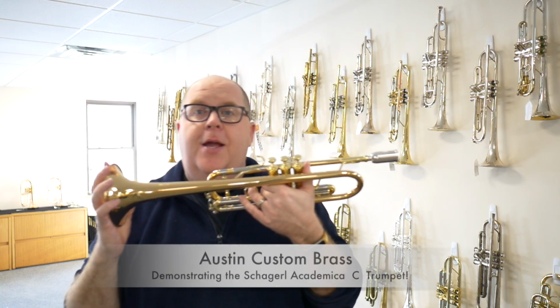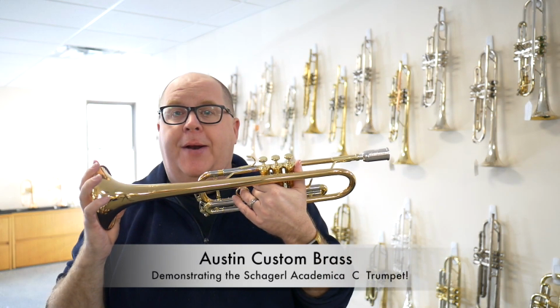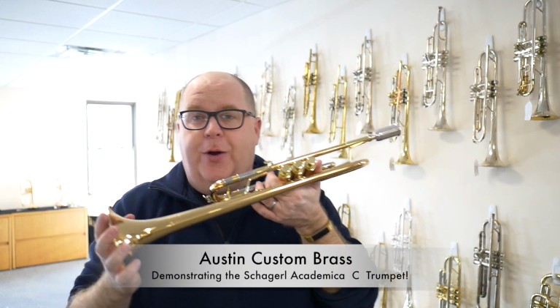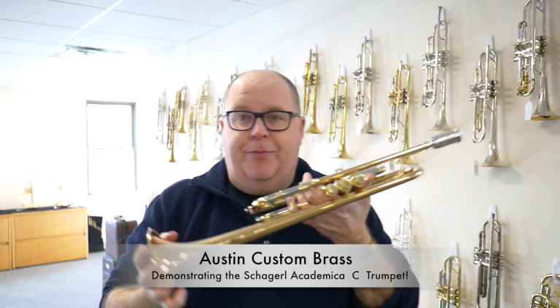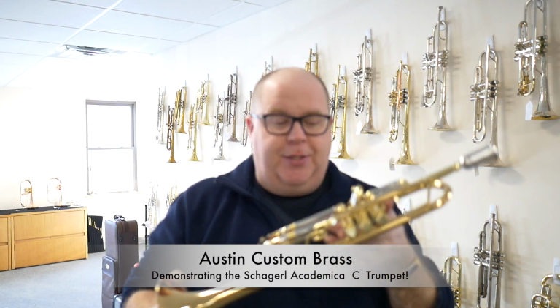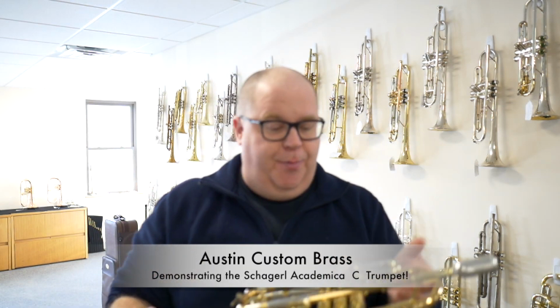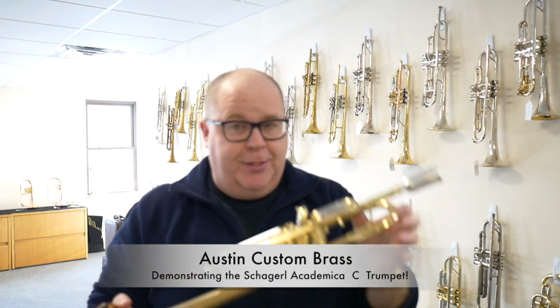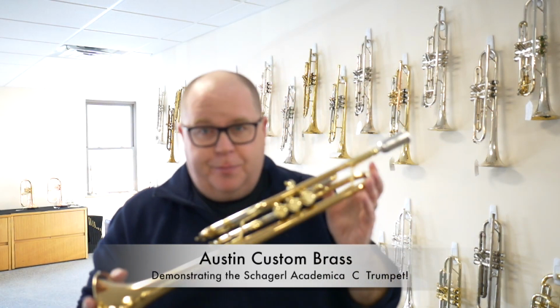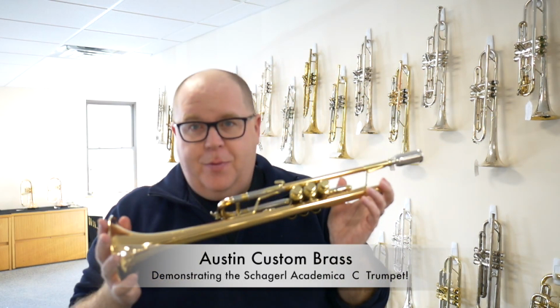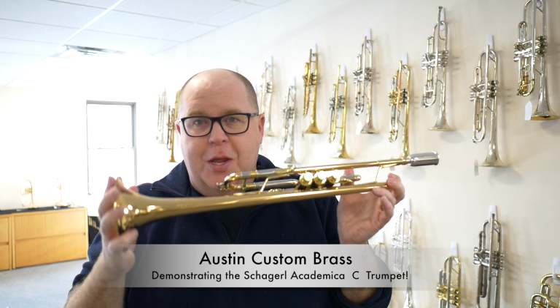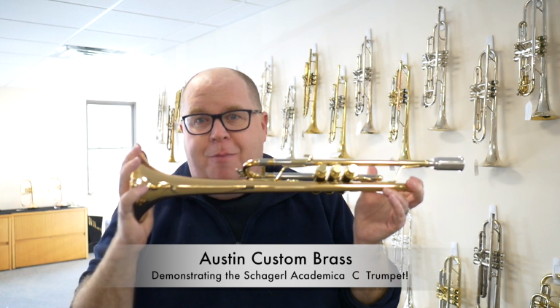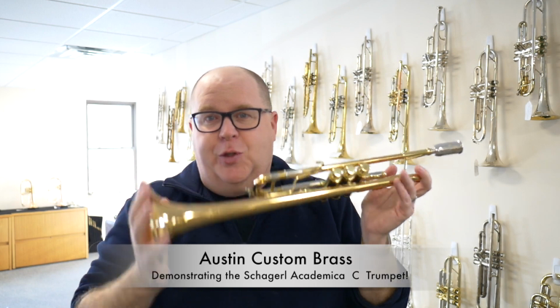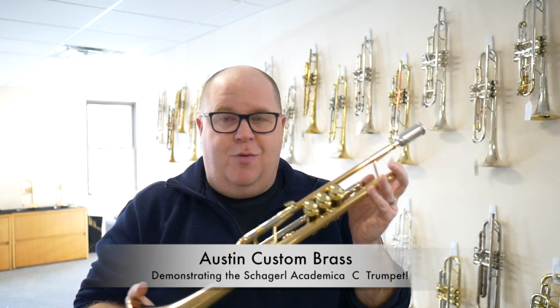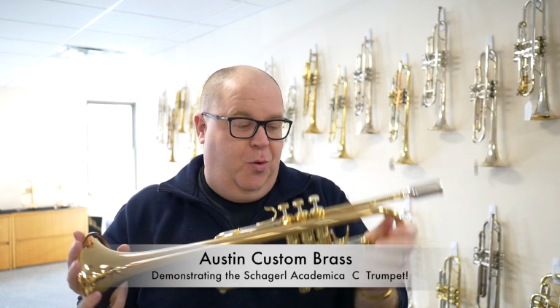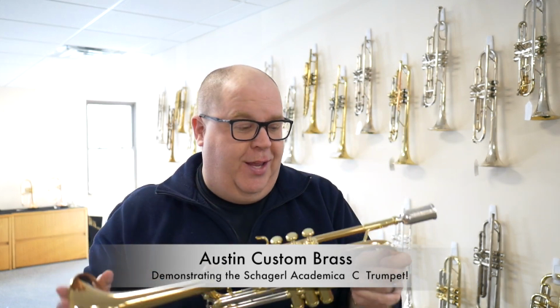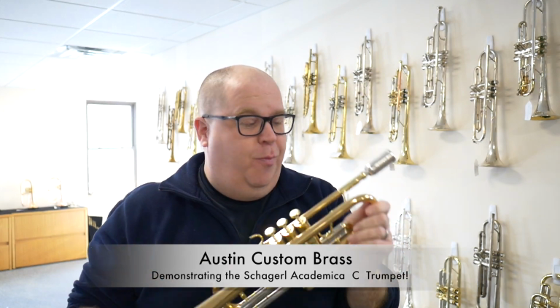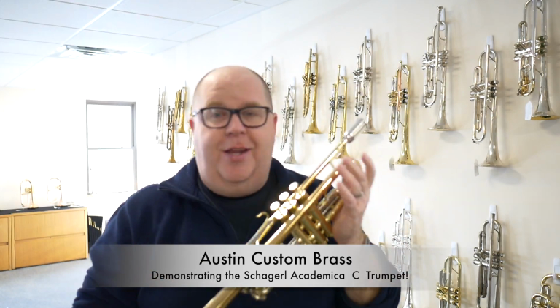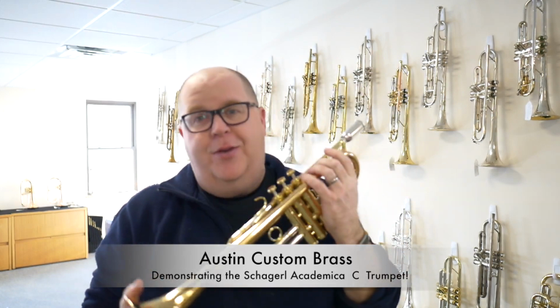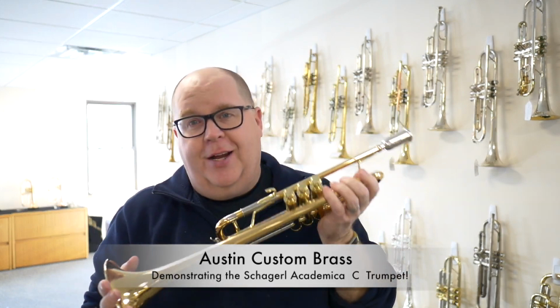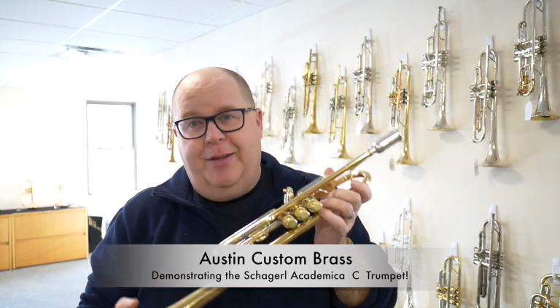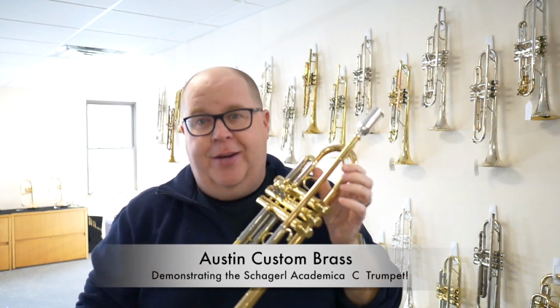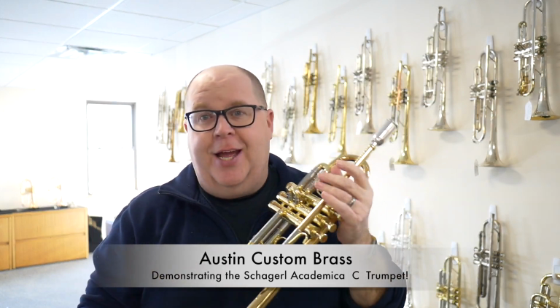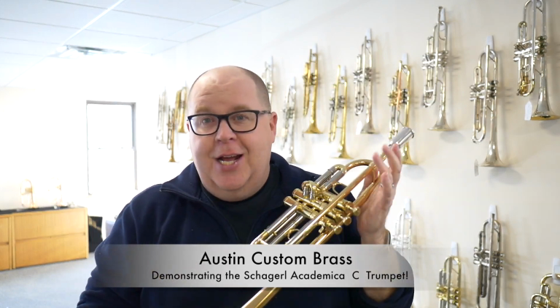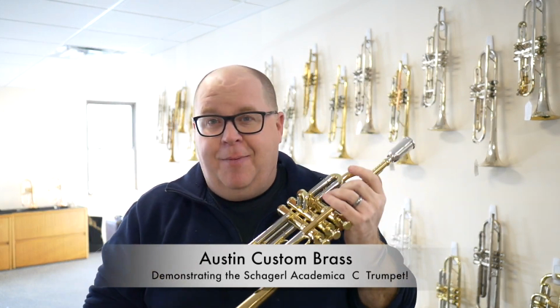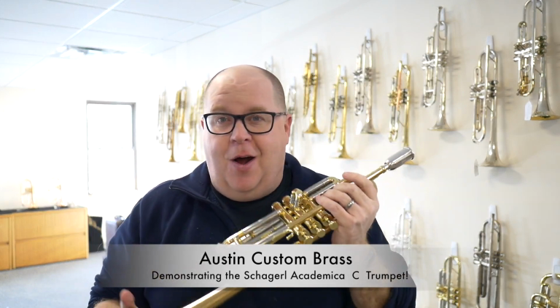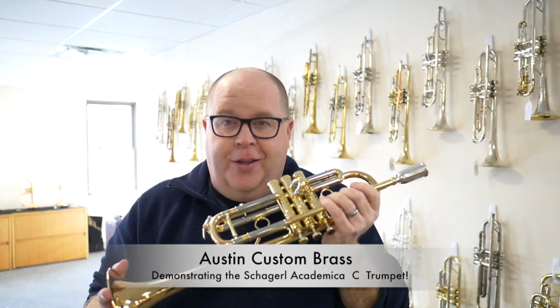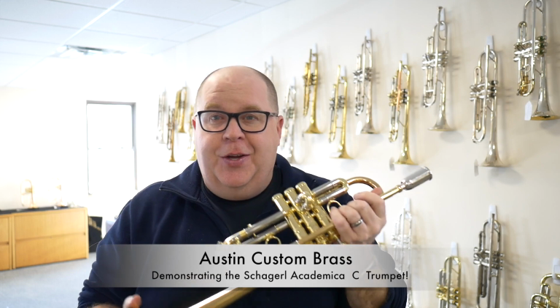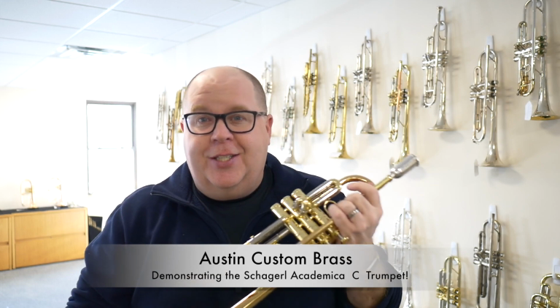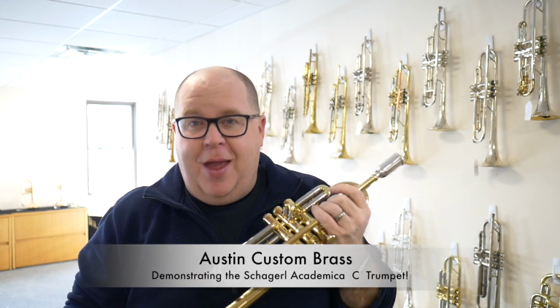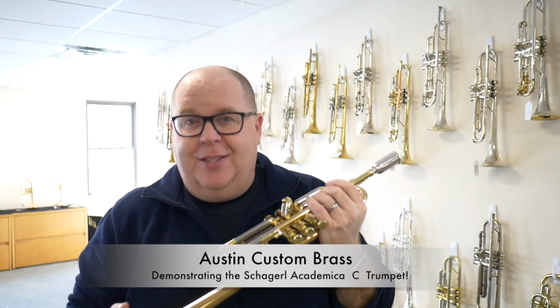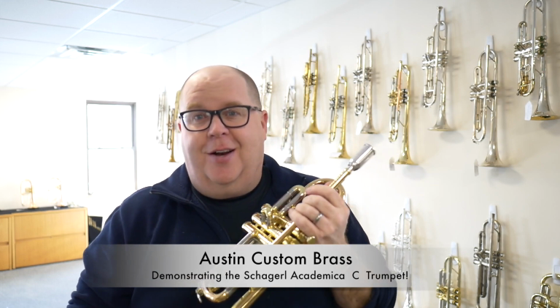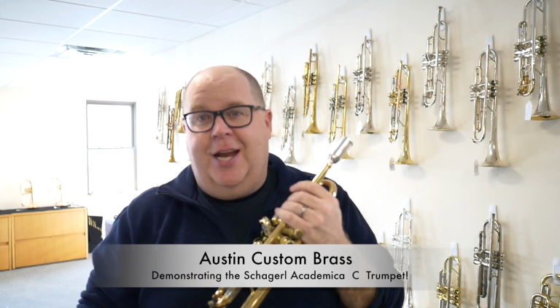Hey everybody, it's Trent Austin from Austin Custom Brass. We're in full shog roll mode lately. Hopefully you've been checking out some of the videos and checking out all the goodies that we have listed on our site.